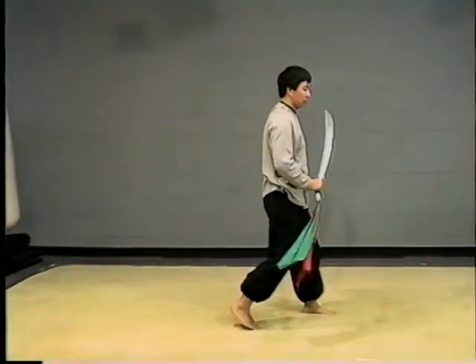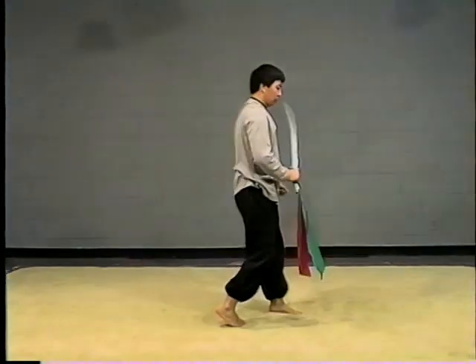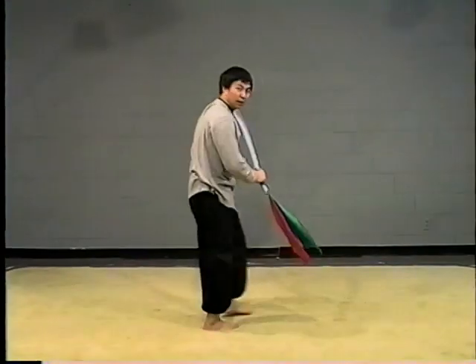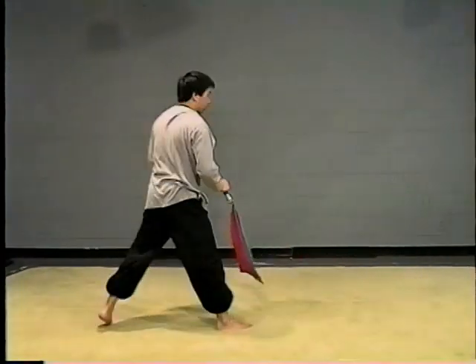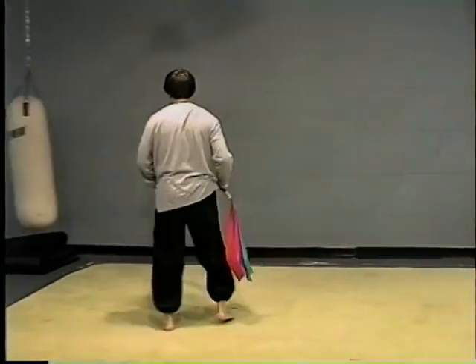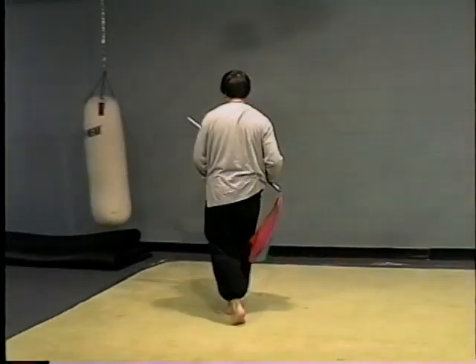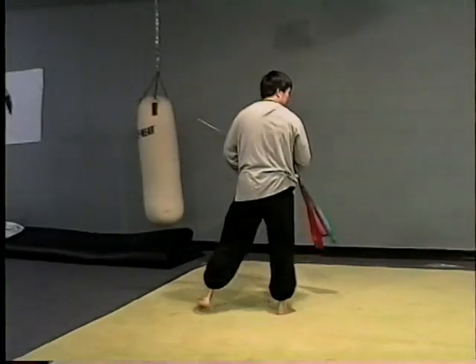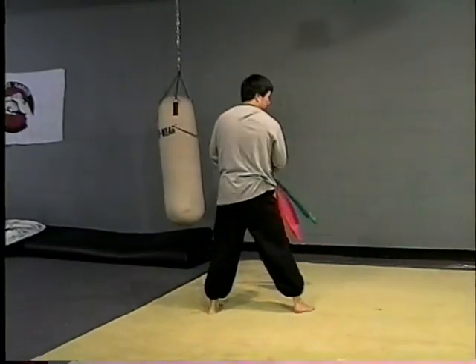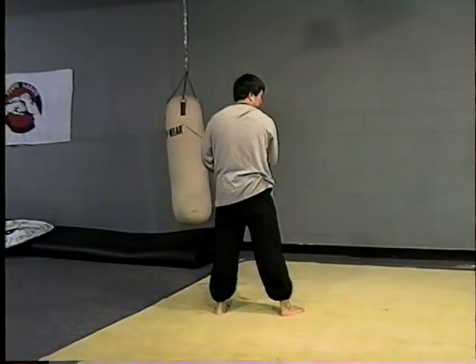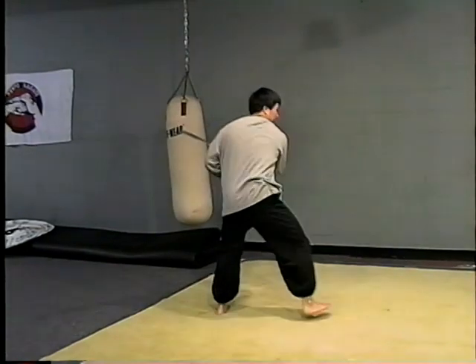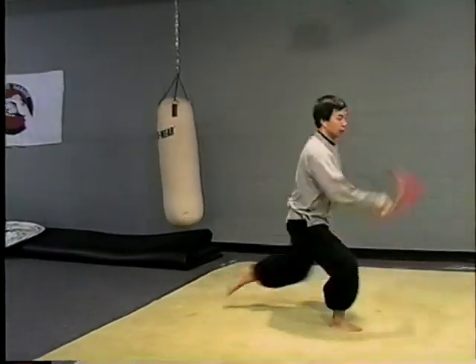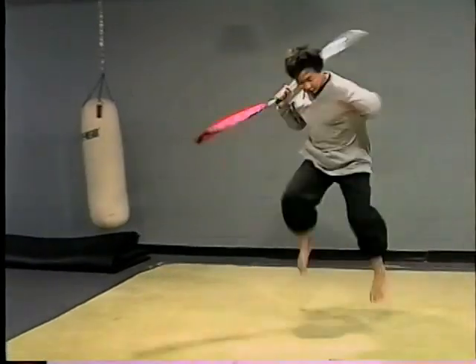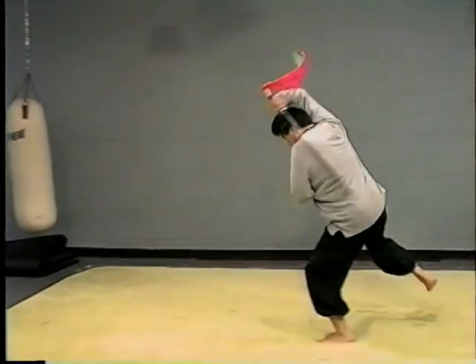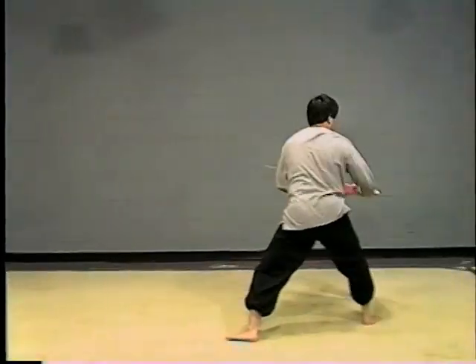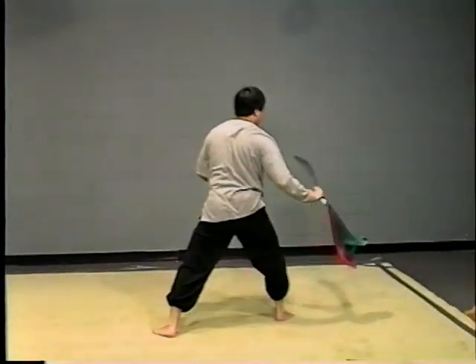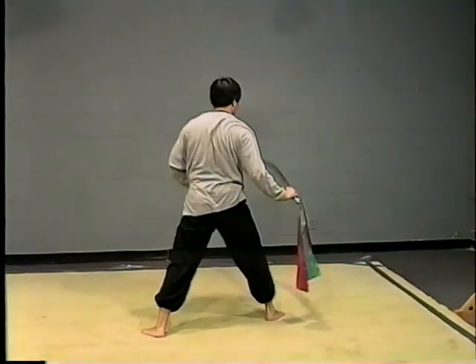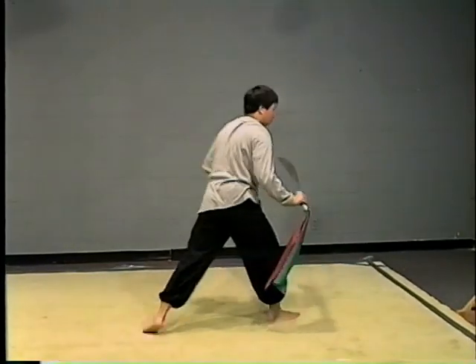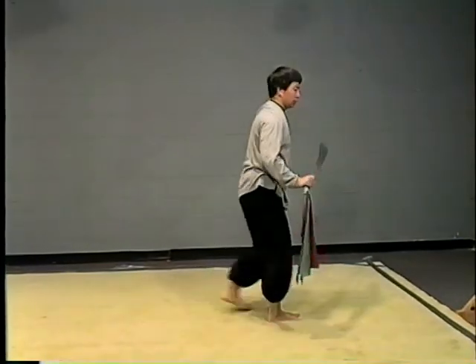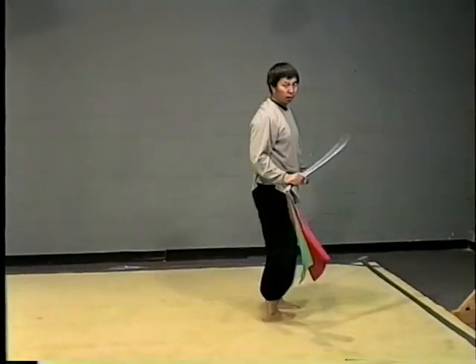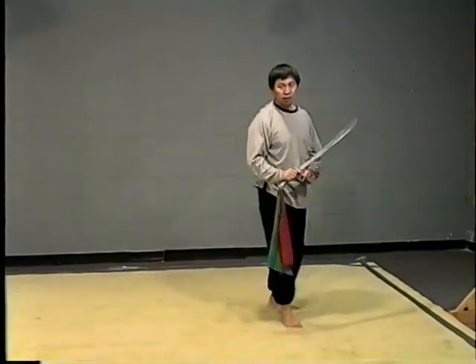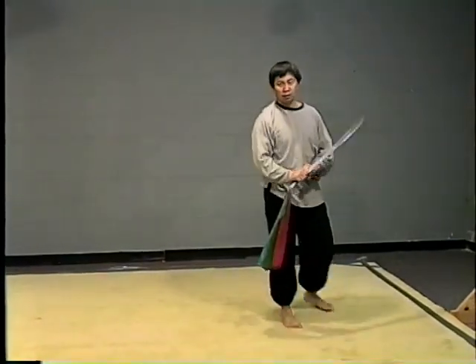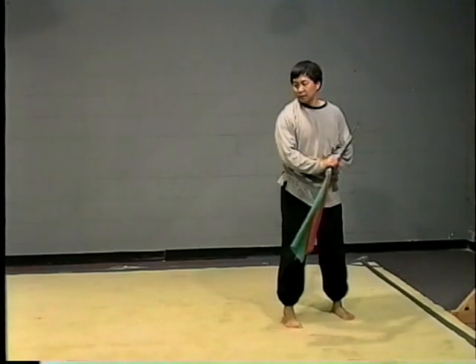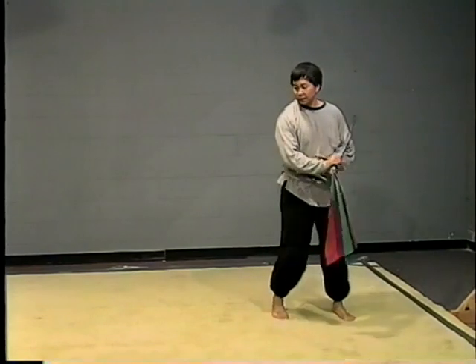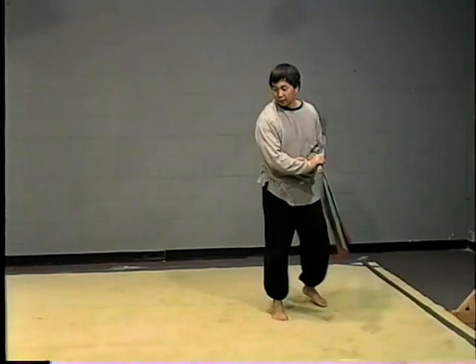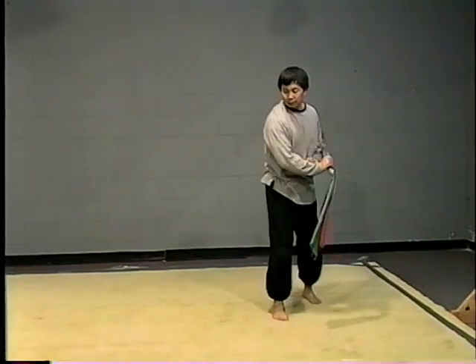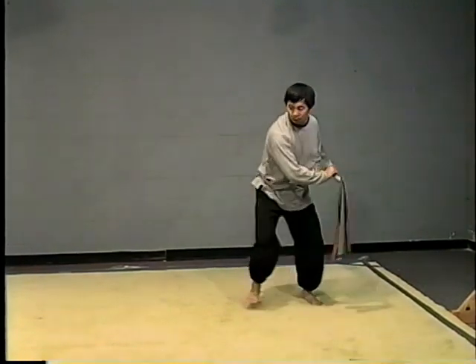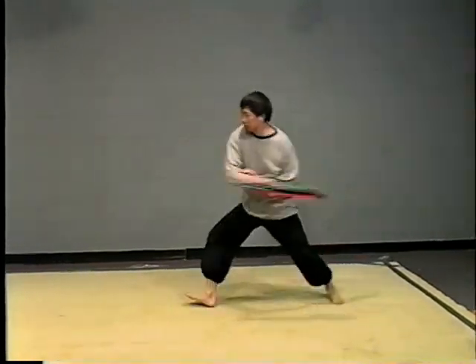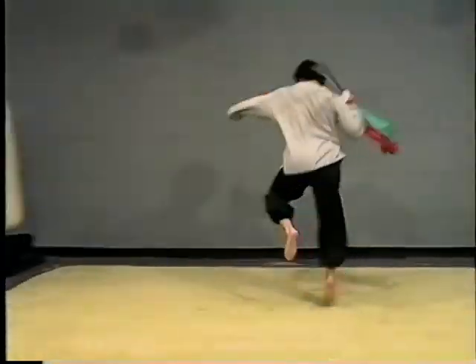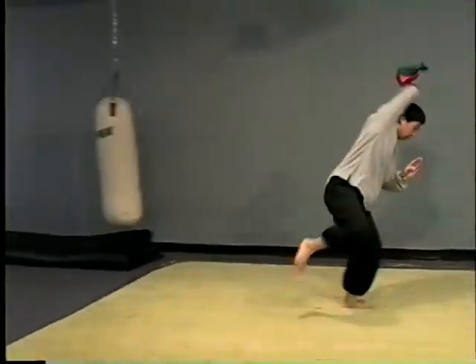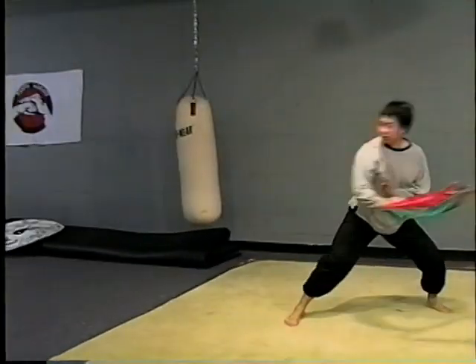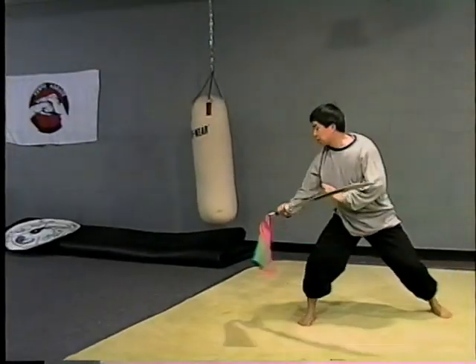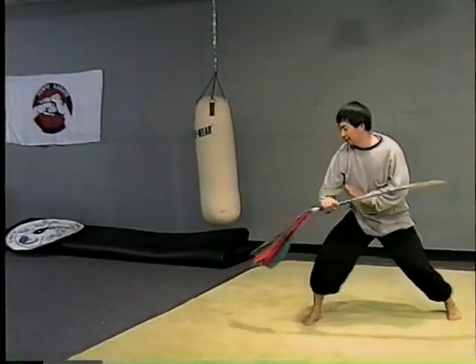Once again — this direction is cut. From this side, it's cut. Choose the direction. You see that?